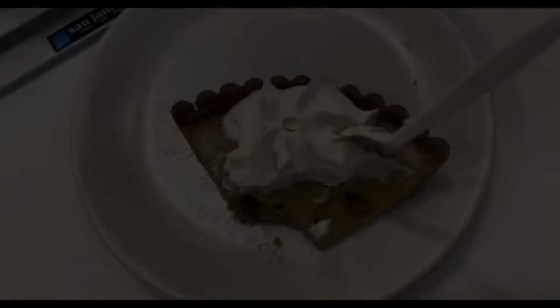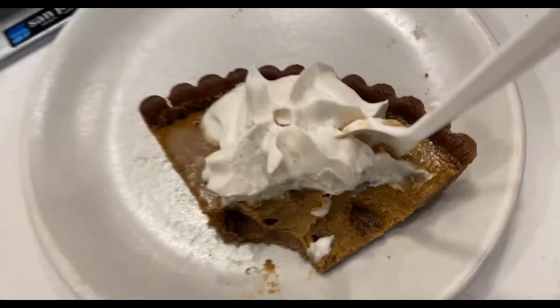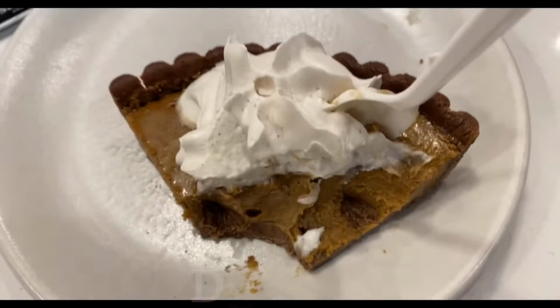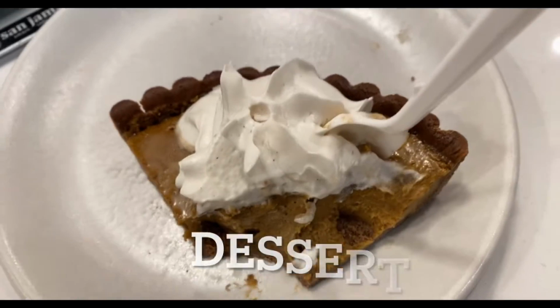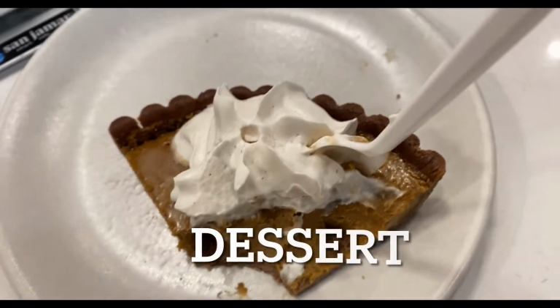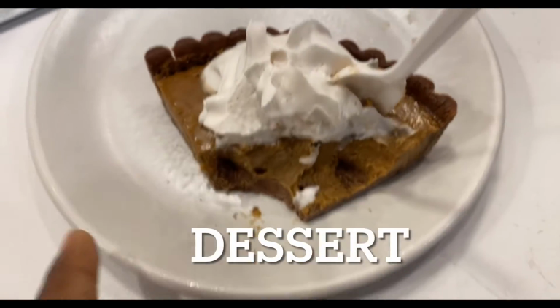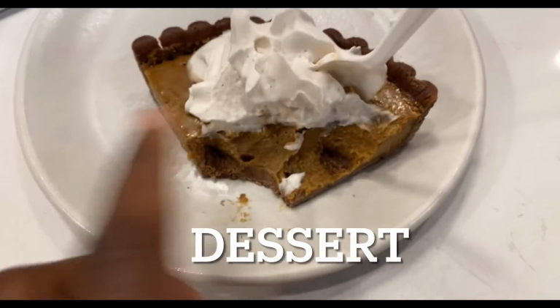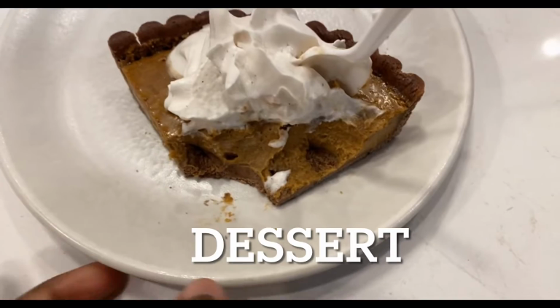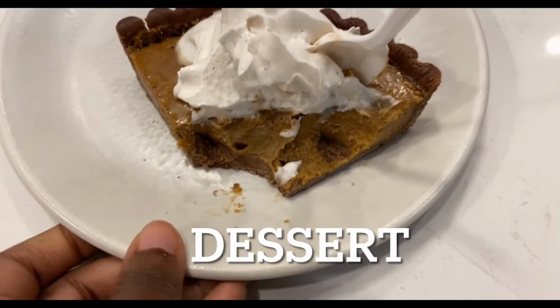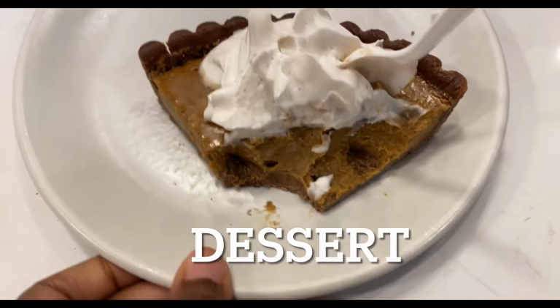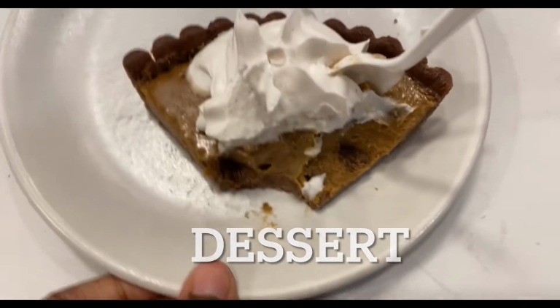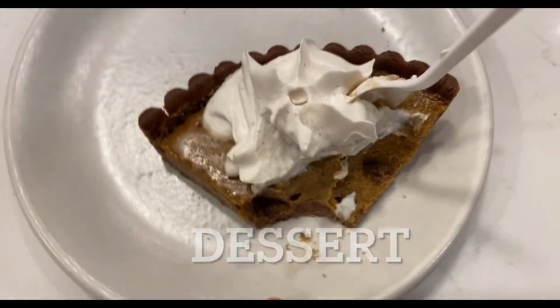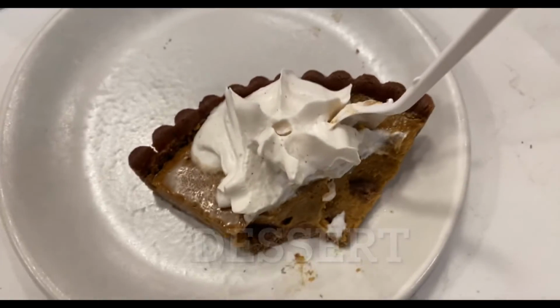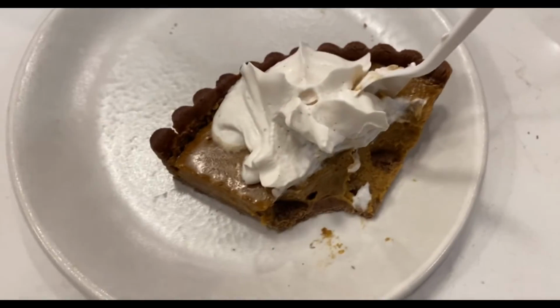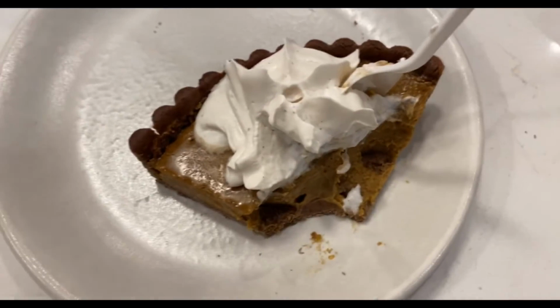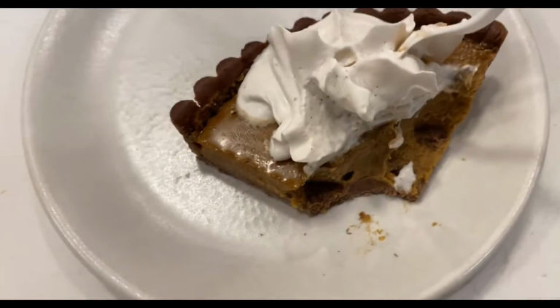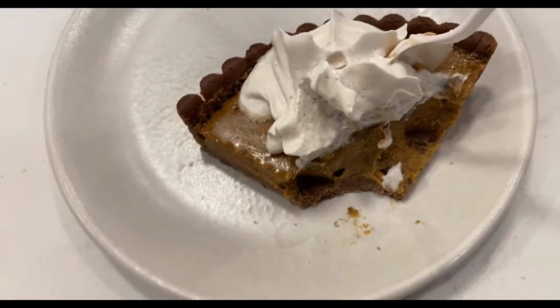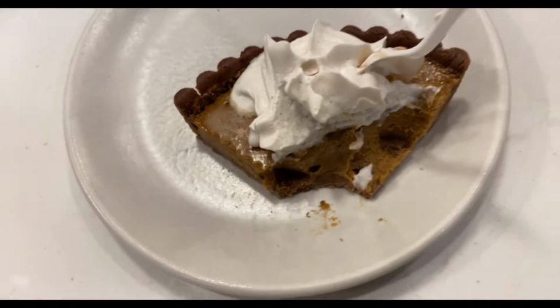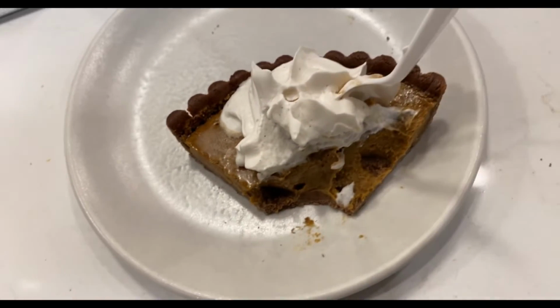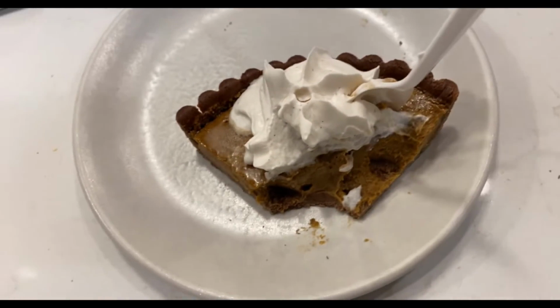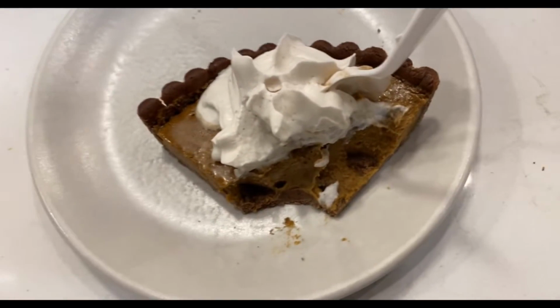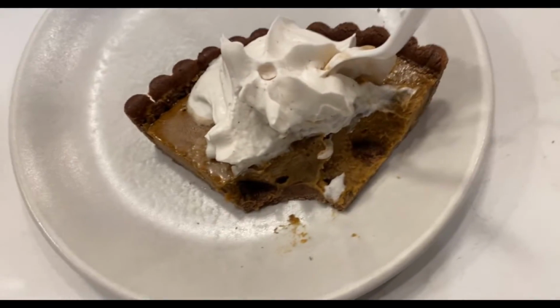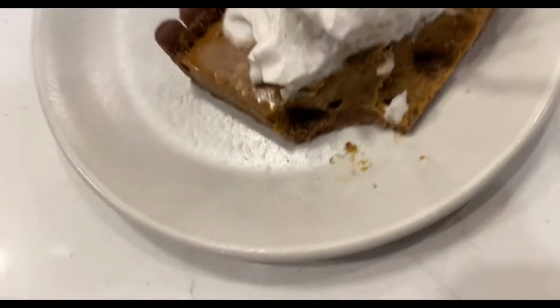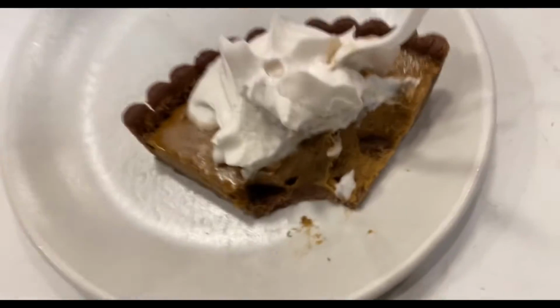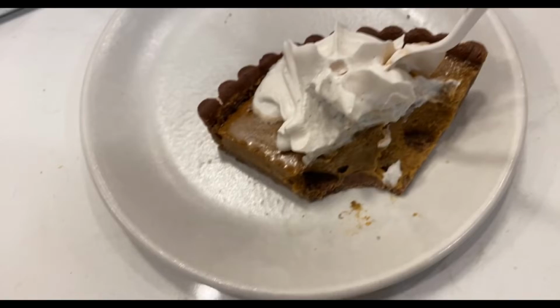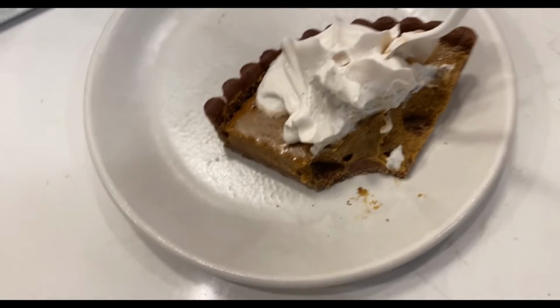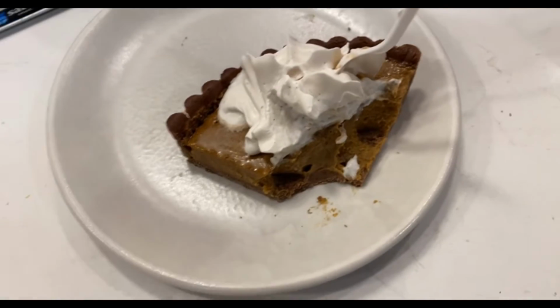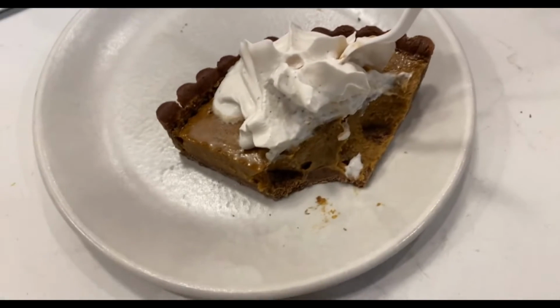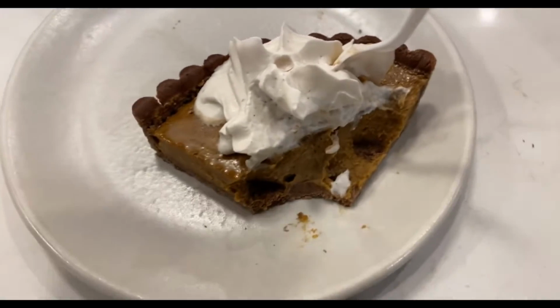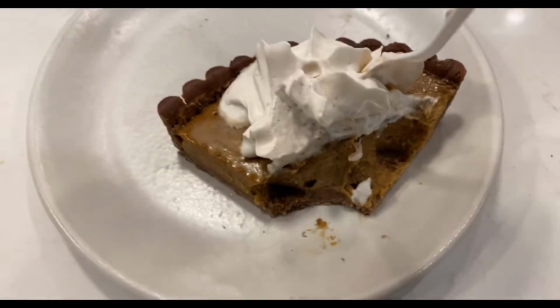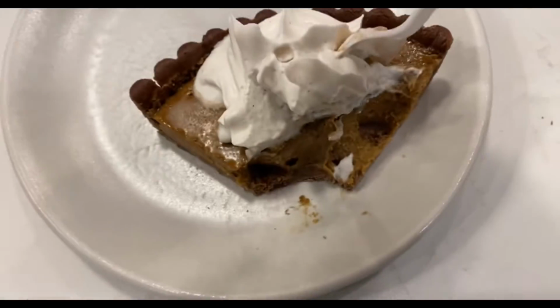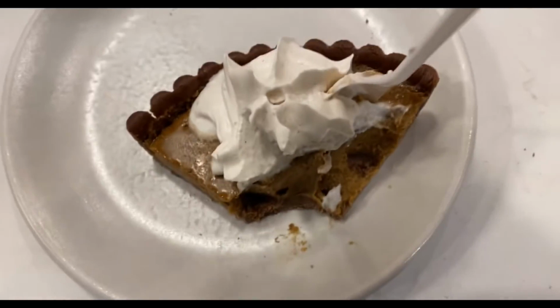This is a squash pie — this is like the last thing I'm eating for today. I may get soup later, but that's pretty much it. It's really, really good.